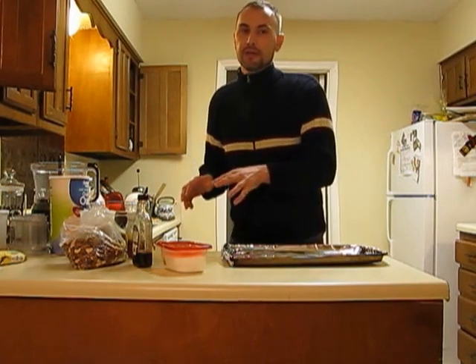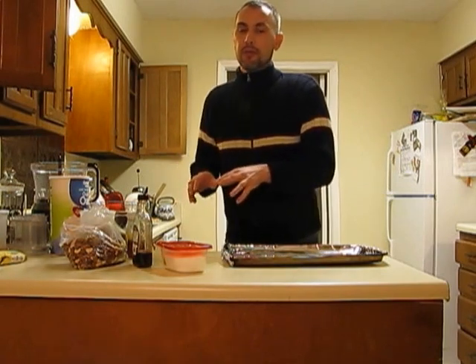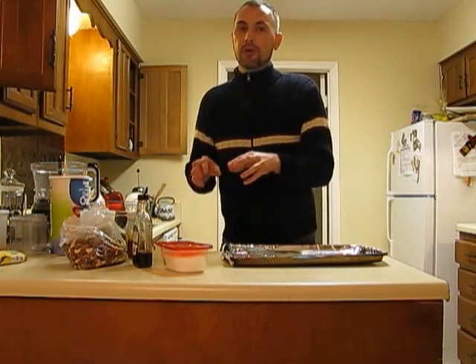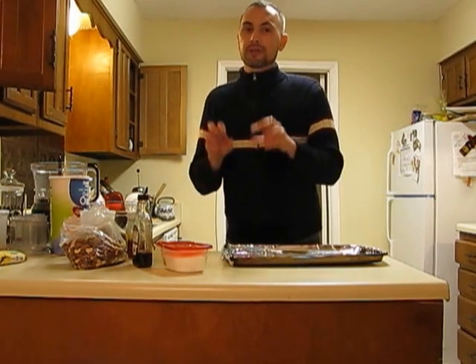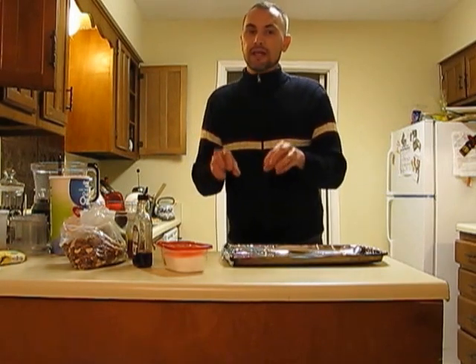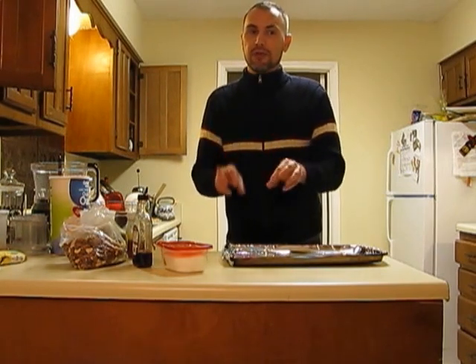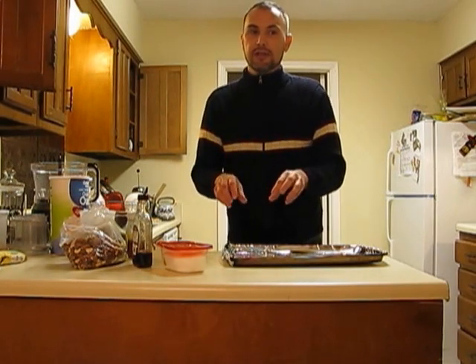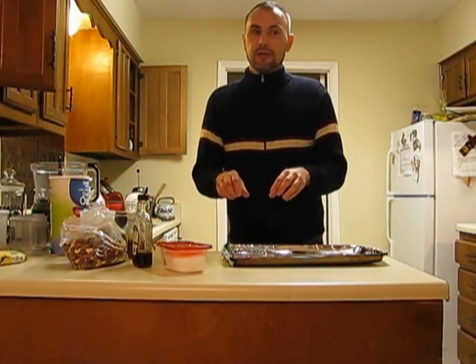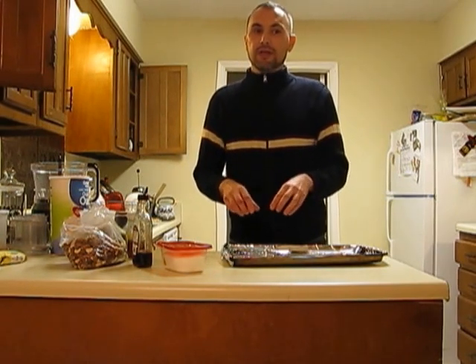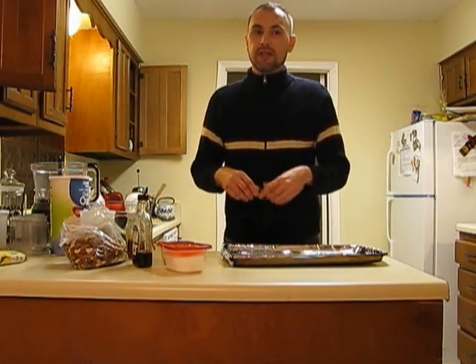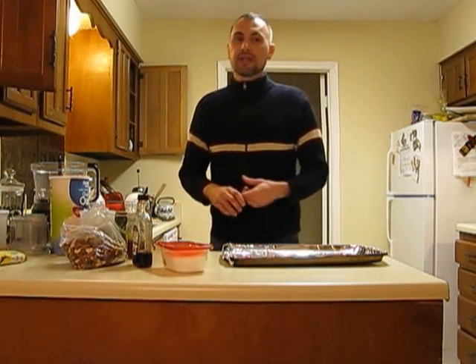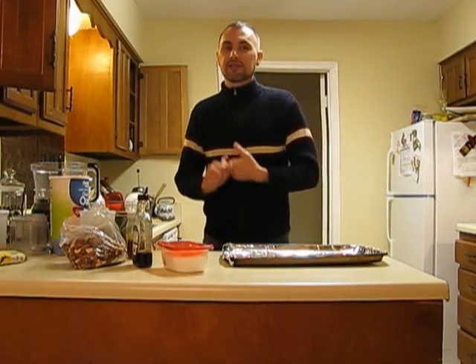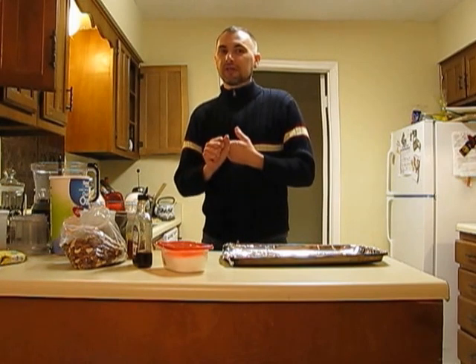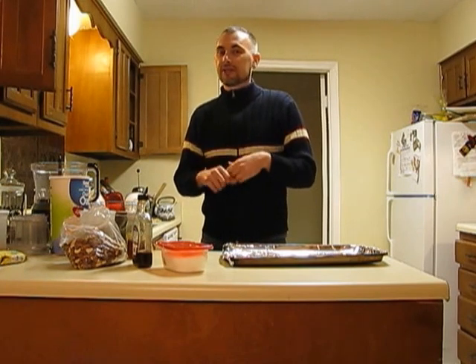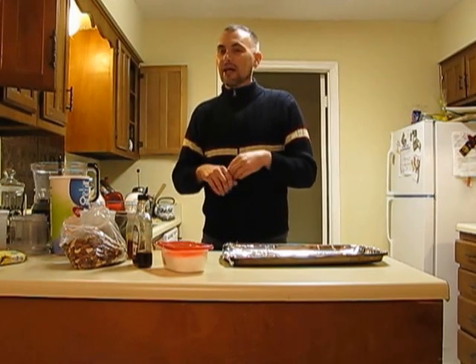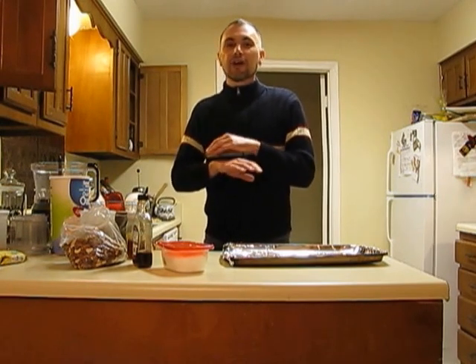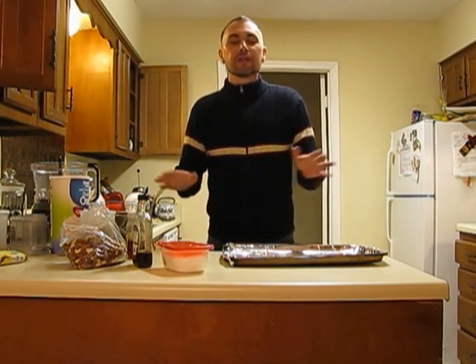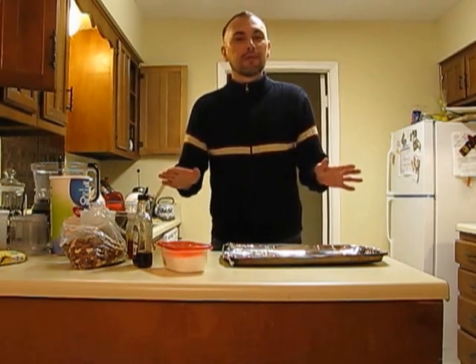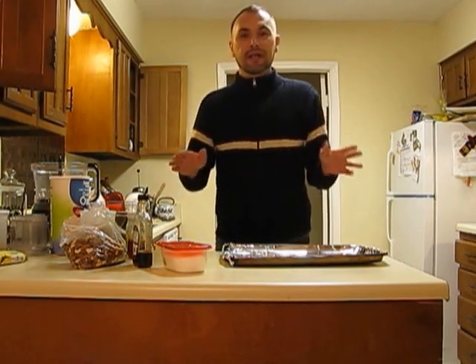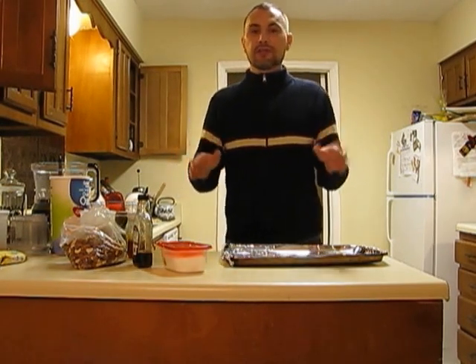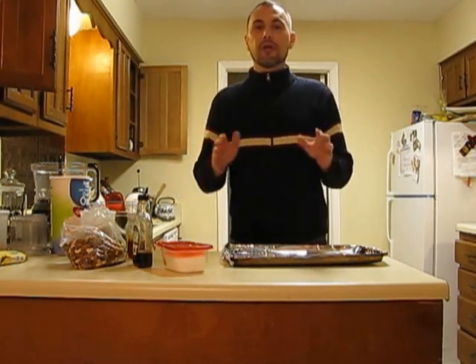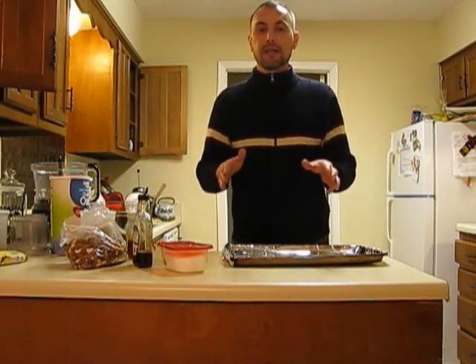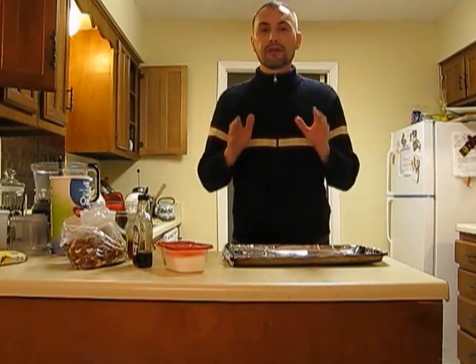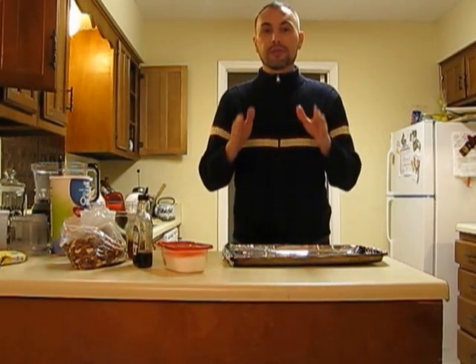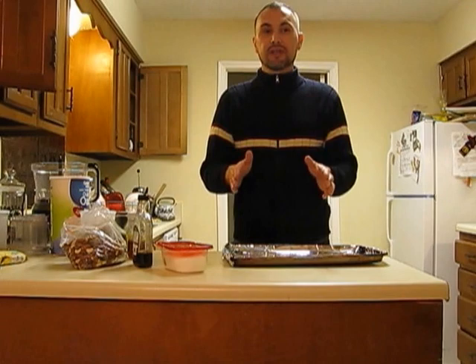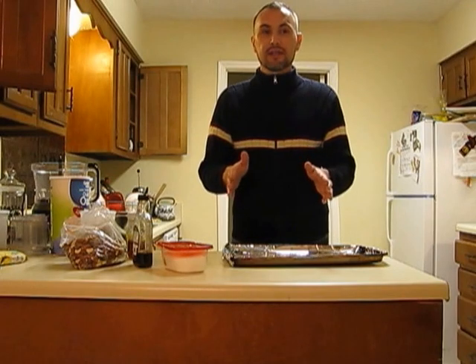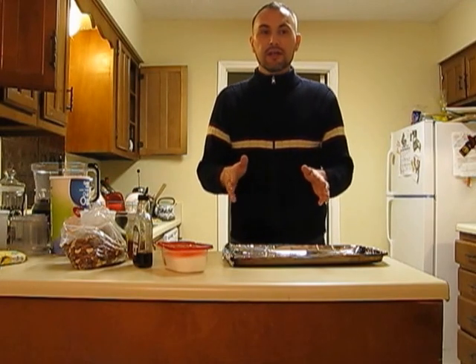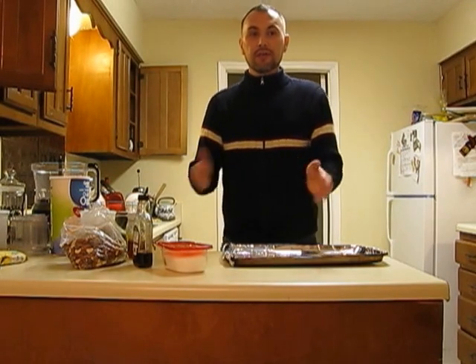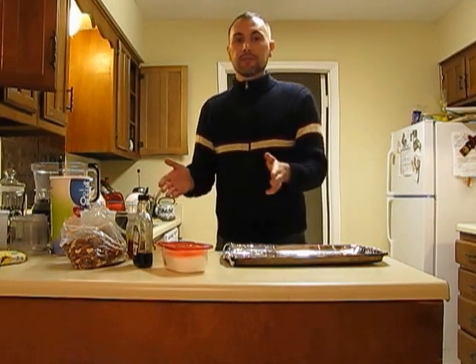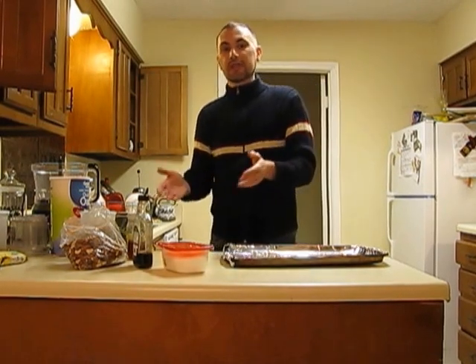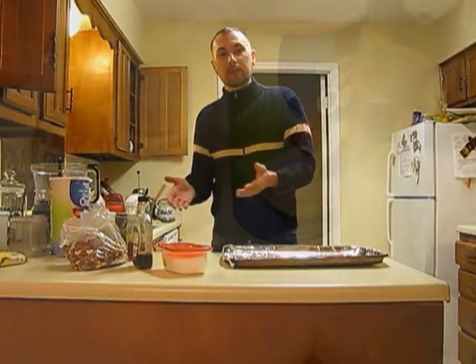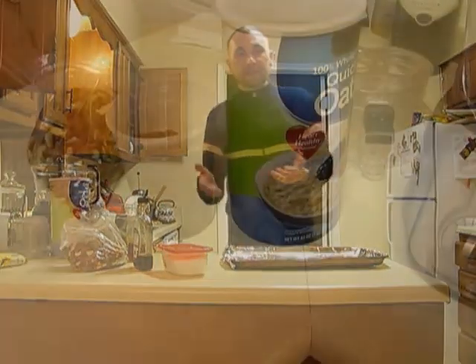What I want to focus on today is granola. Granola is a delicious snack that's full of goodness, and there are a hundred different variations you can put on it to cater to your specific taste. So we'll get started with the basics.